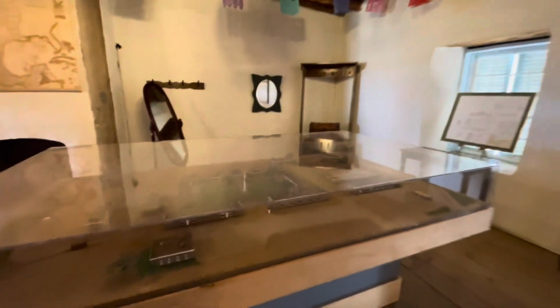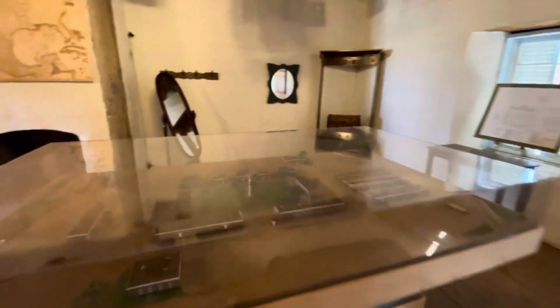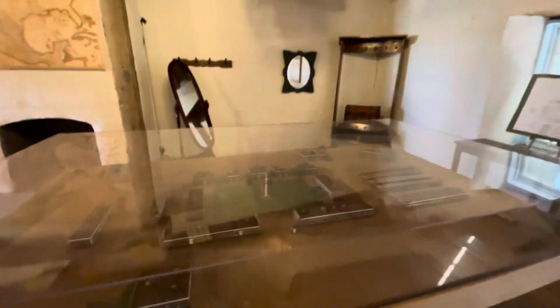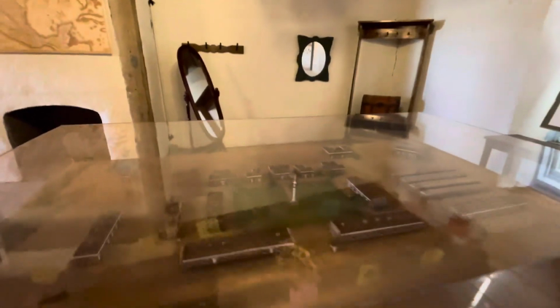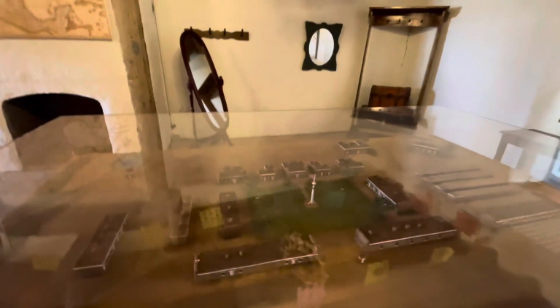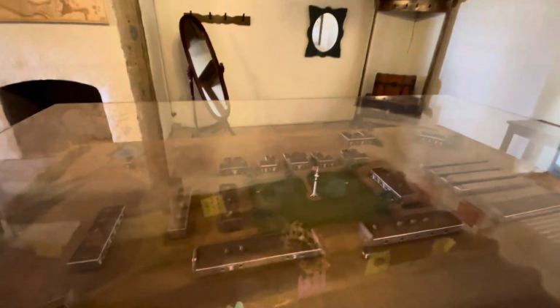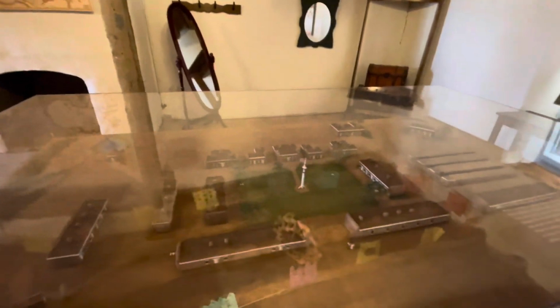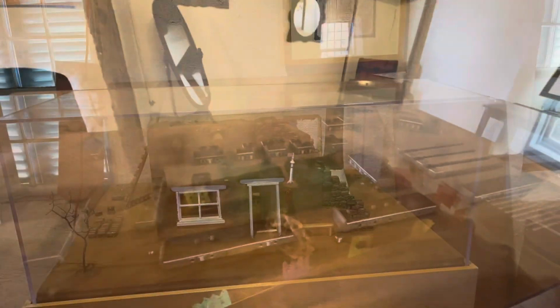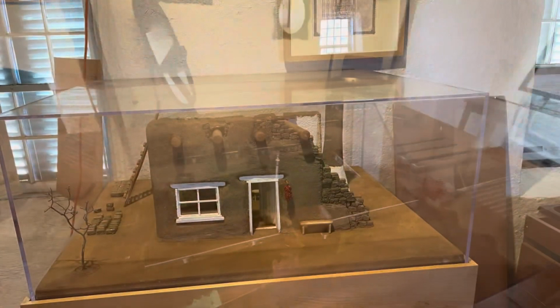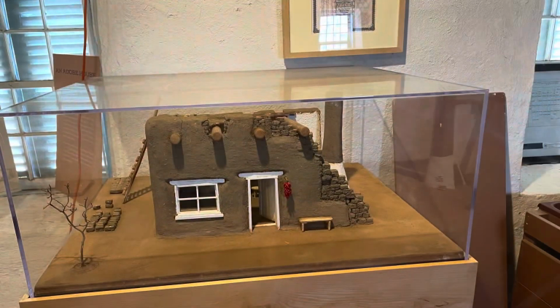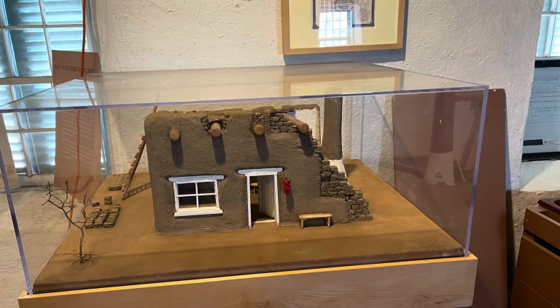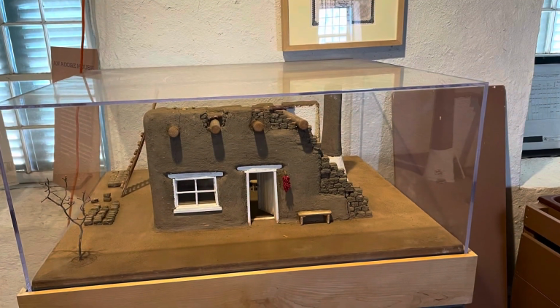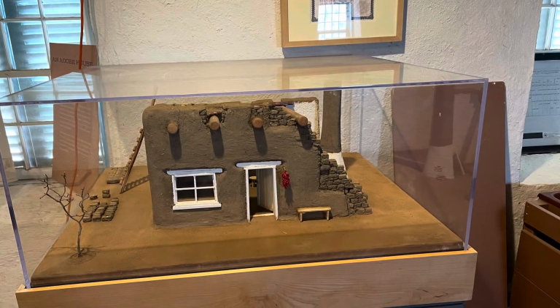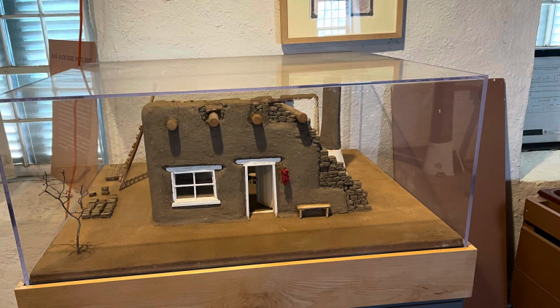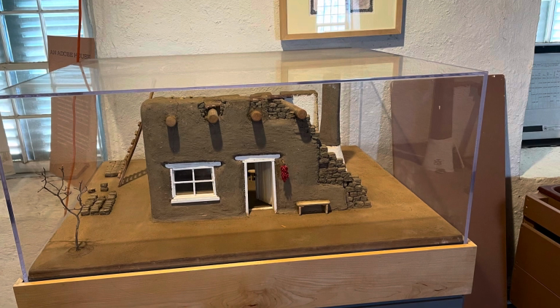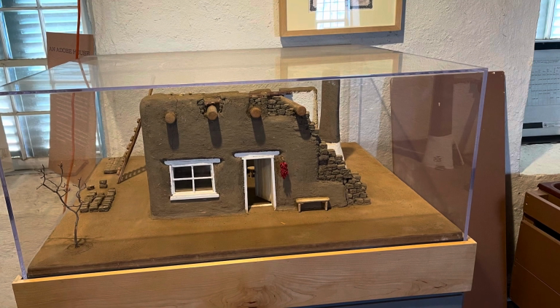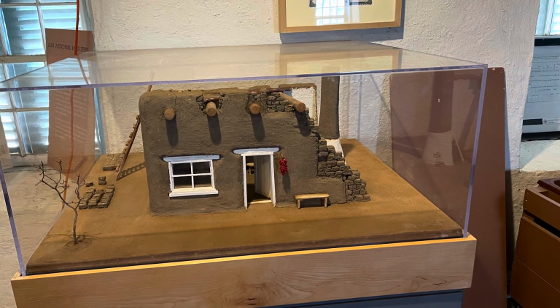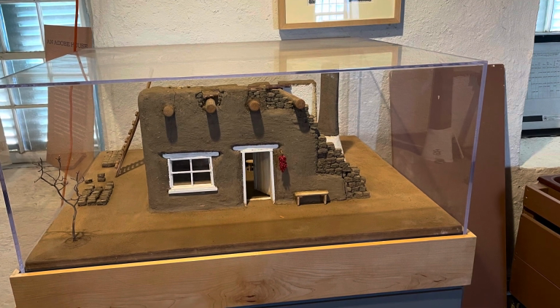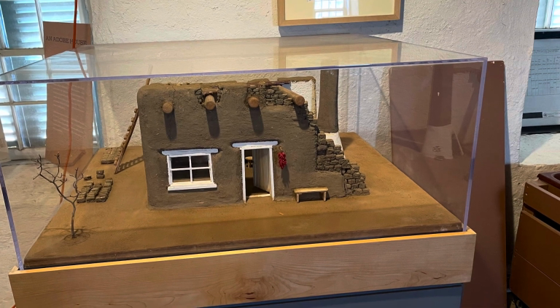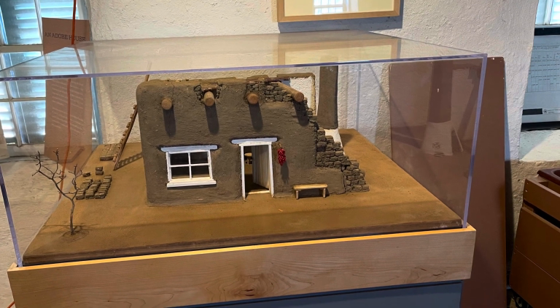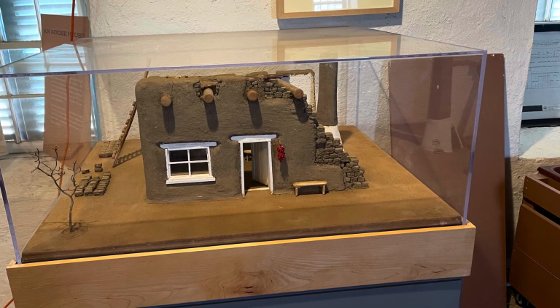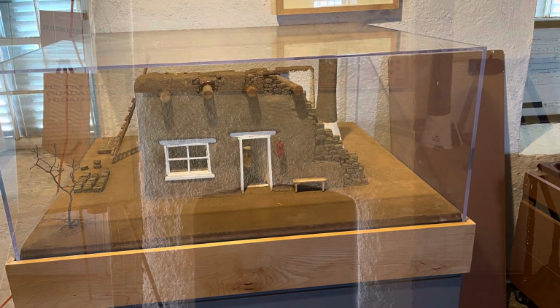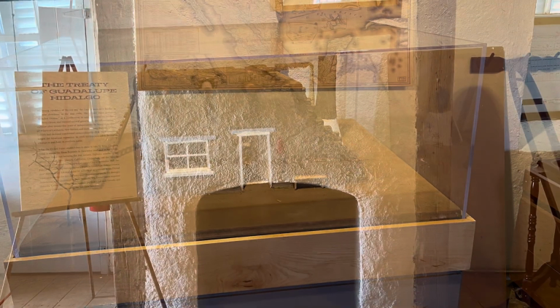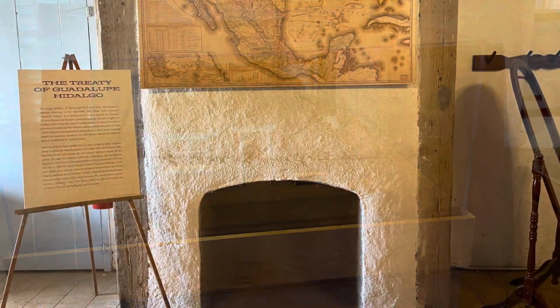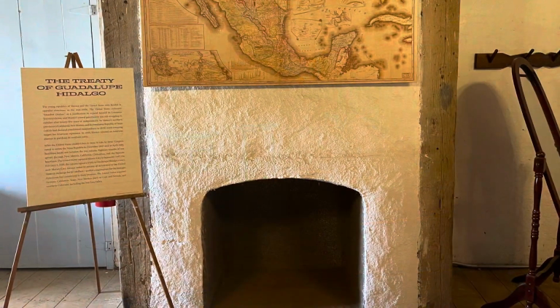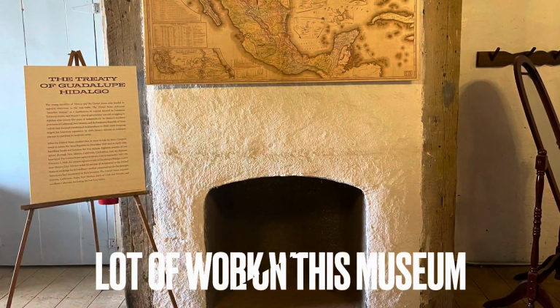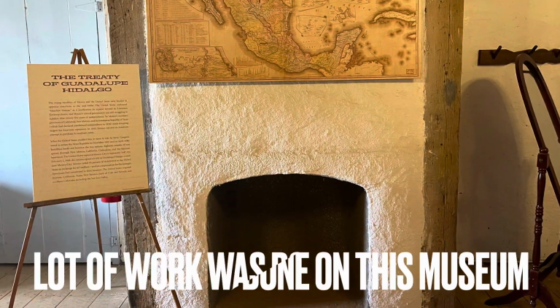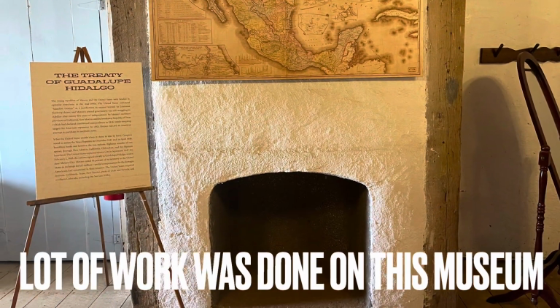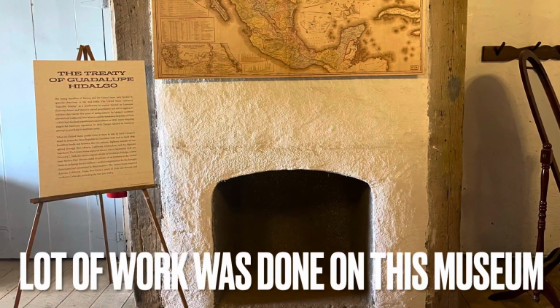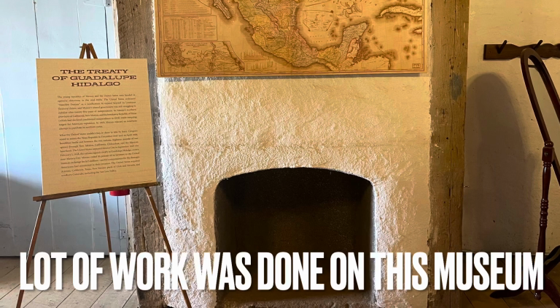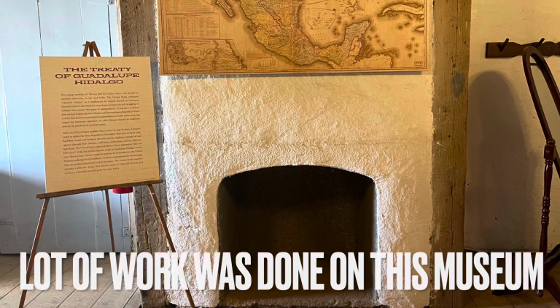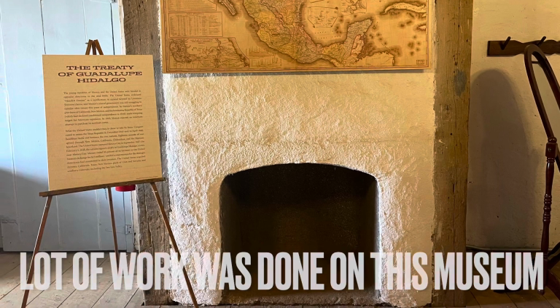I went past here multiple times over the years going to other places and never stopped. Well, my son is interested in history, I have a love for history, and finally — alright, let's go check this out.